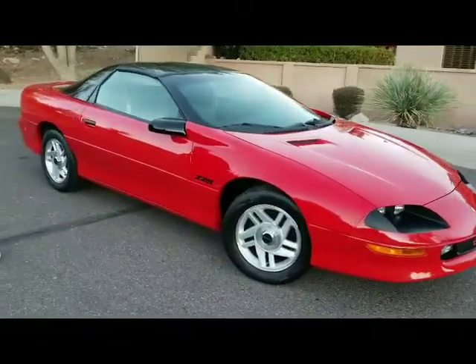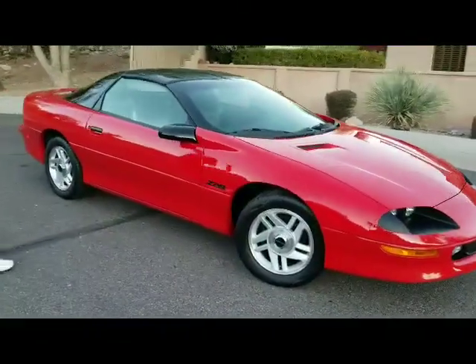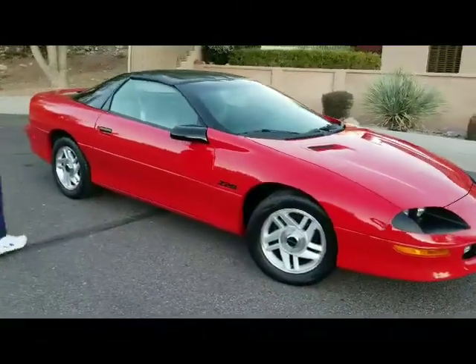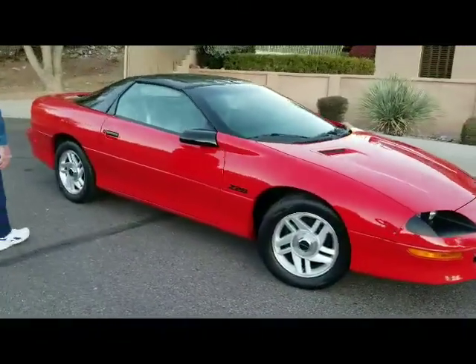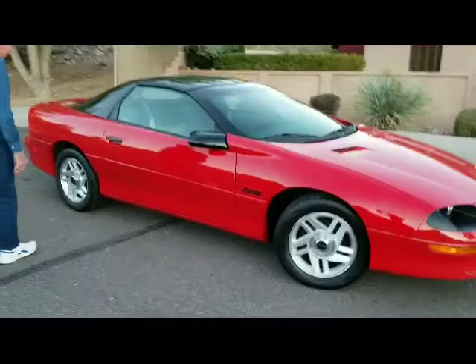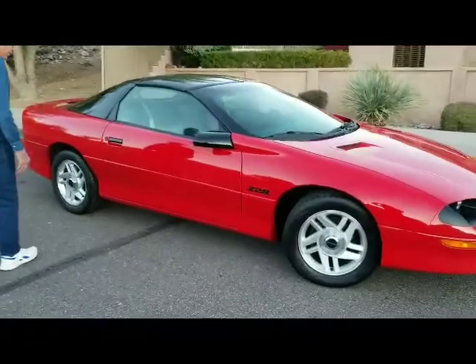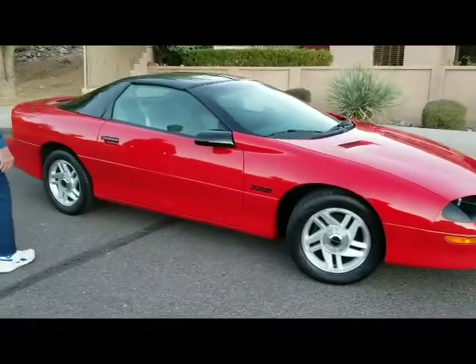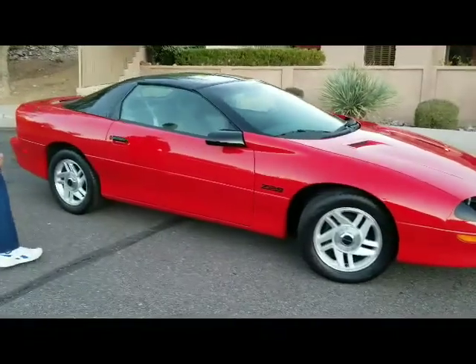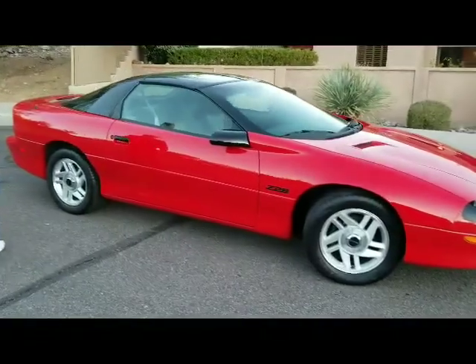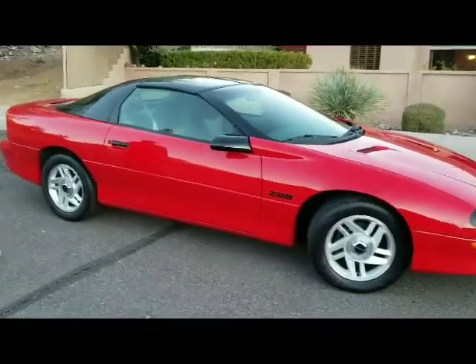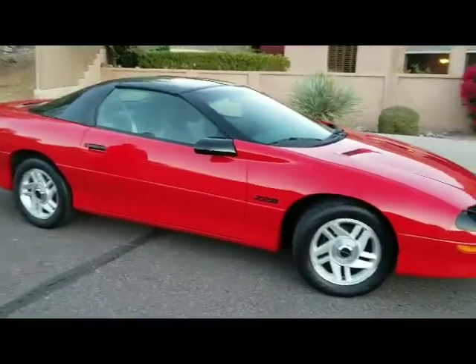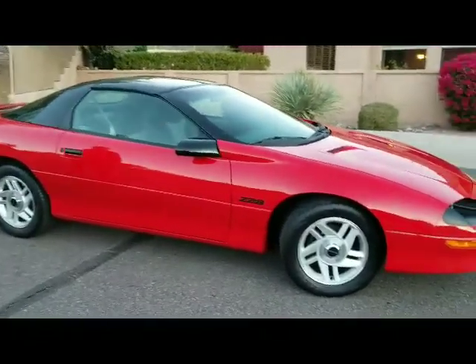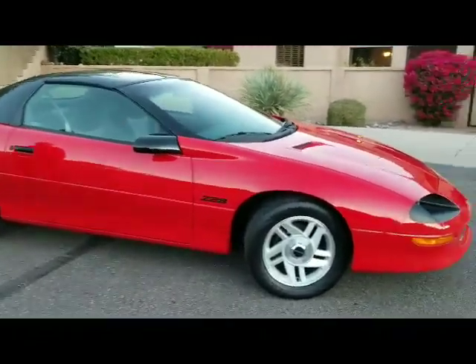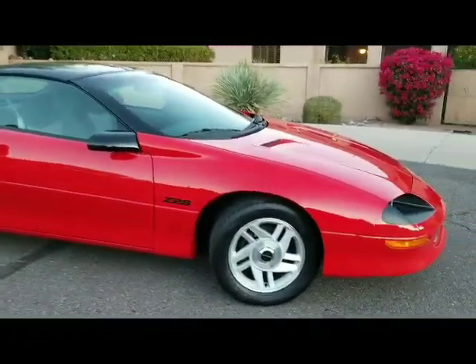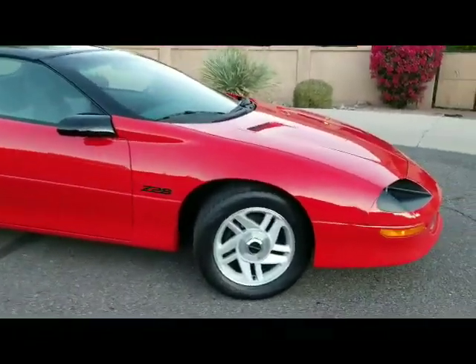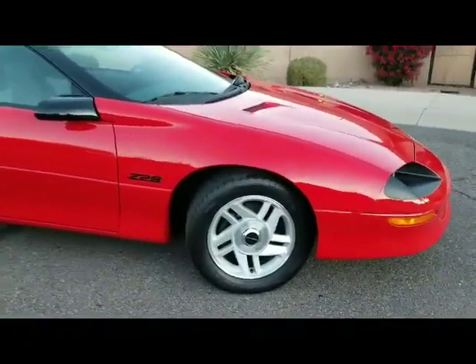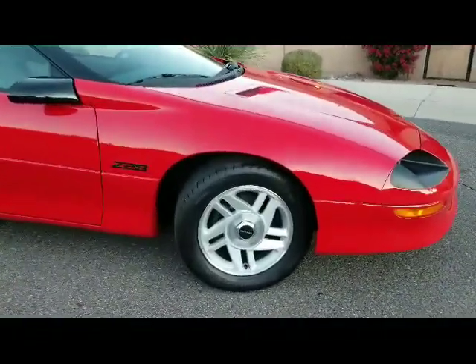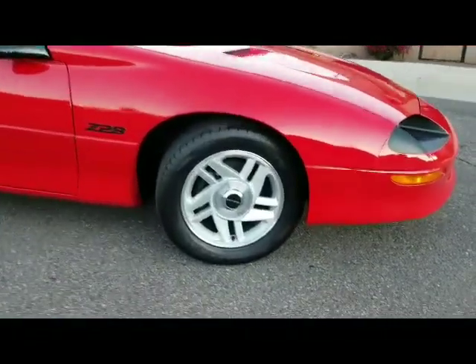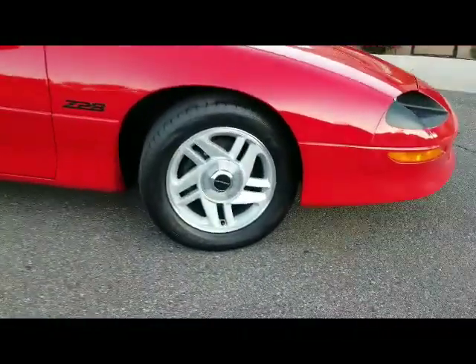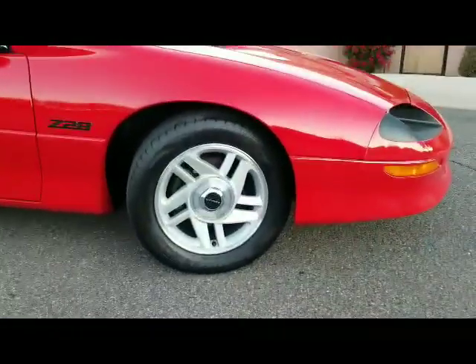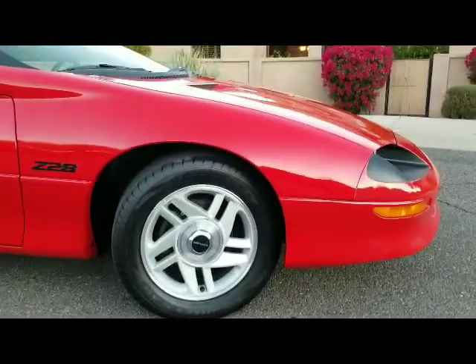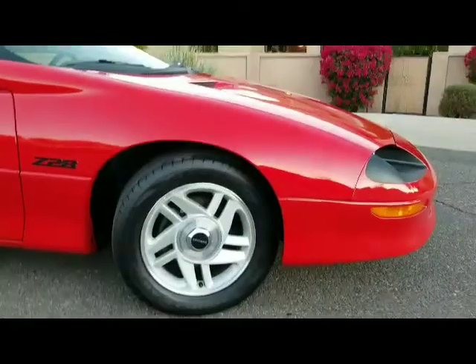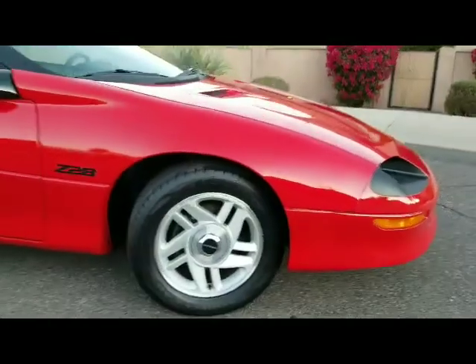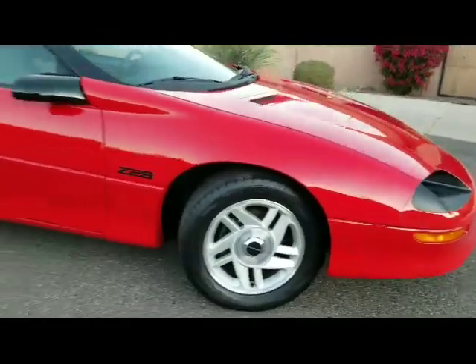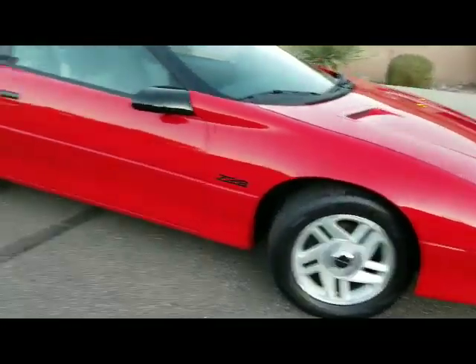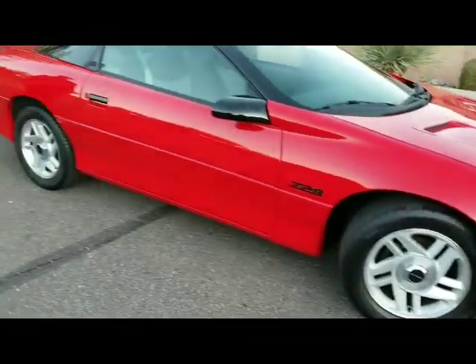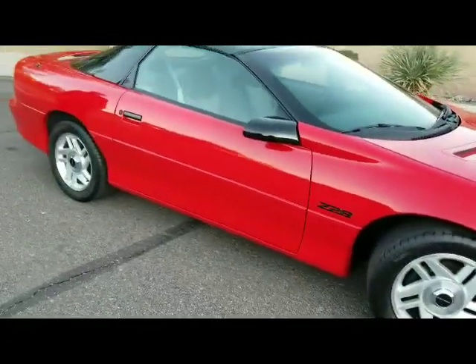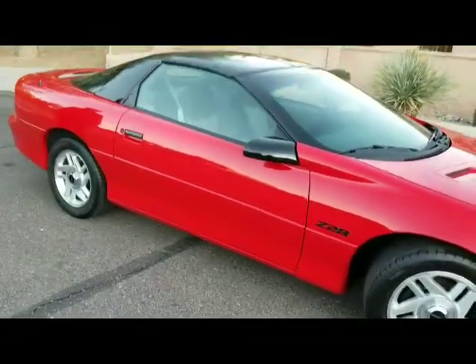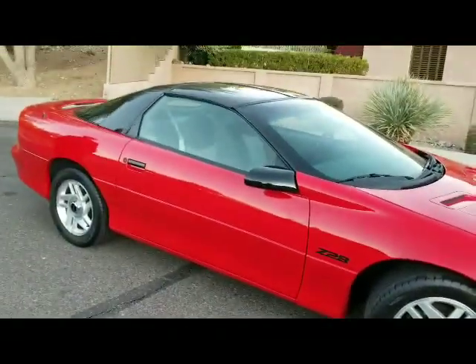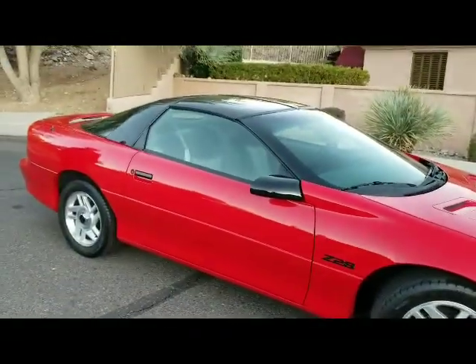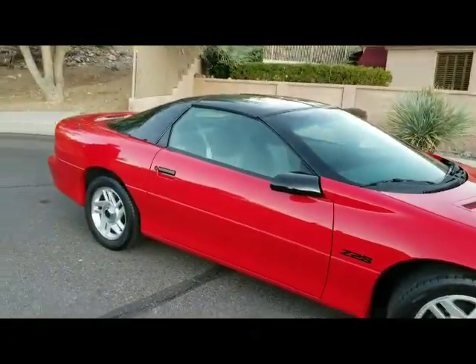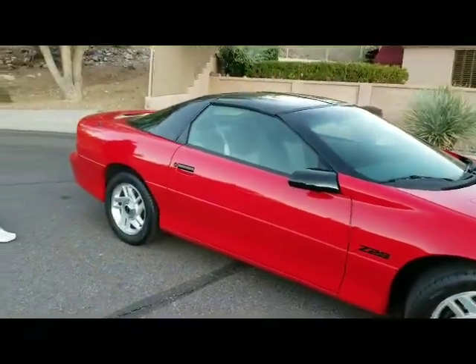The wheels are just crisp, there's no damage. You can see how straight the body panels are.